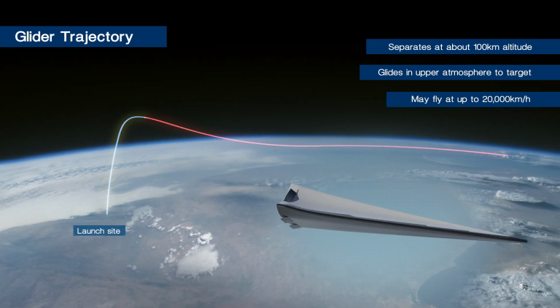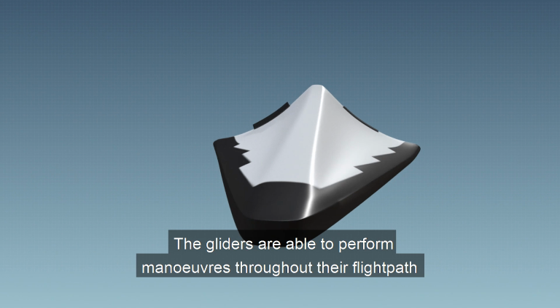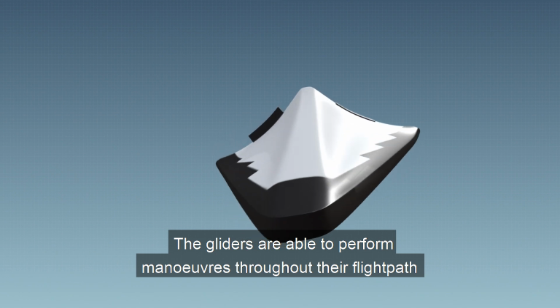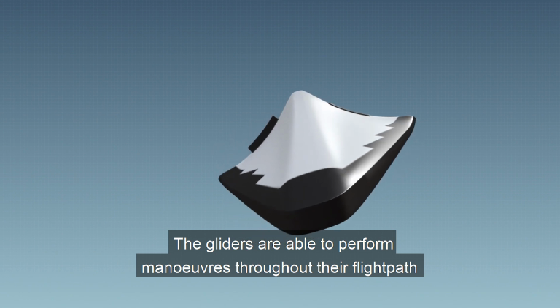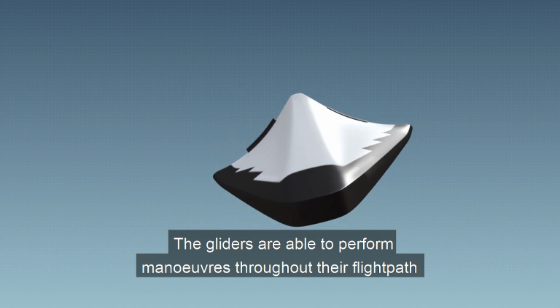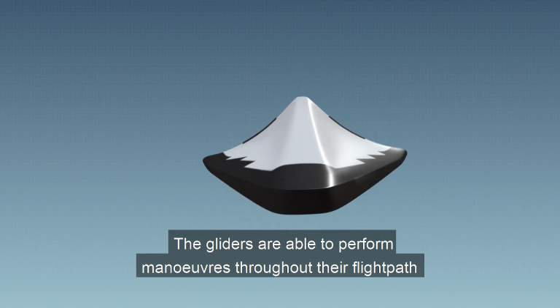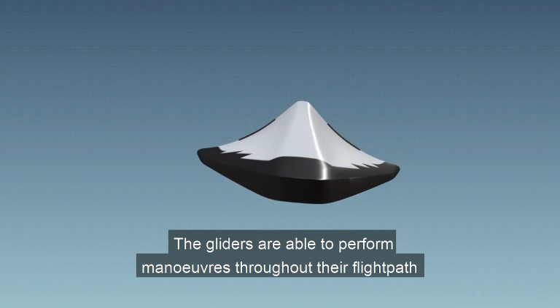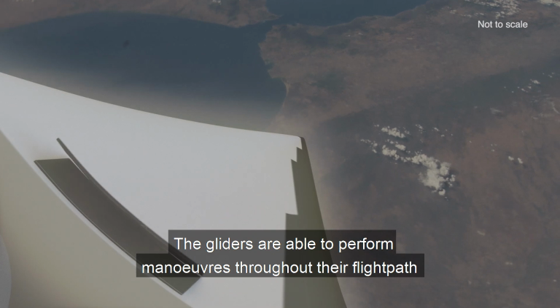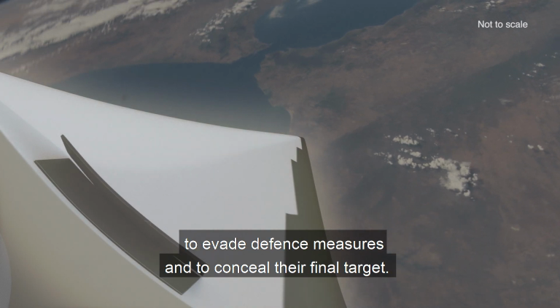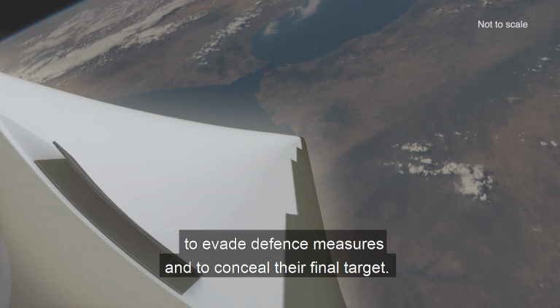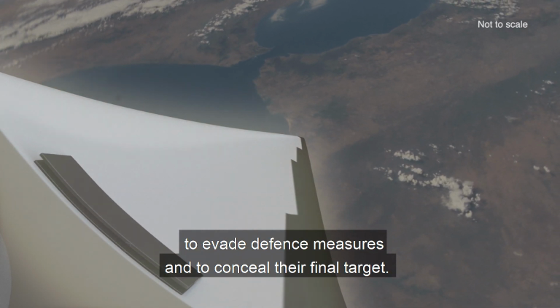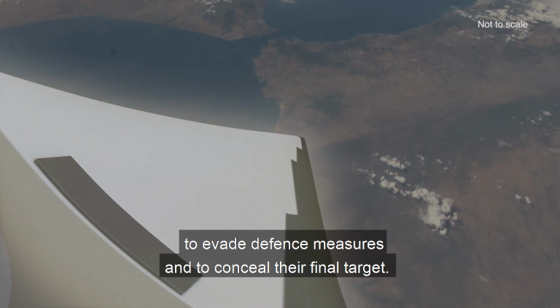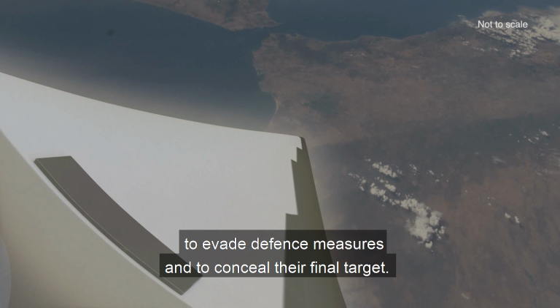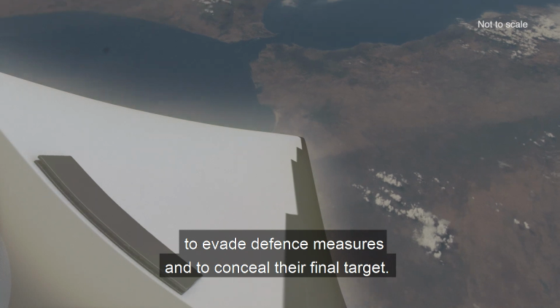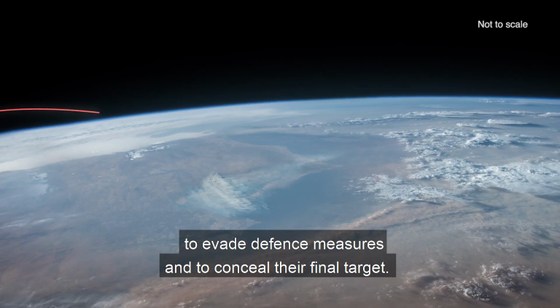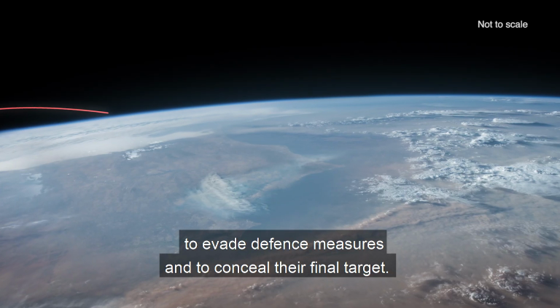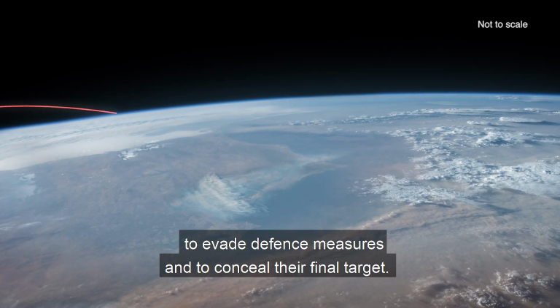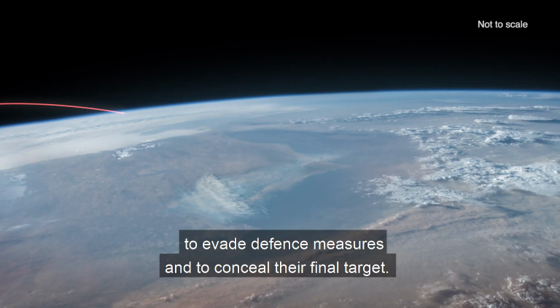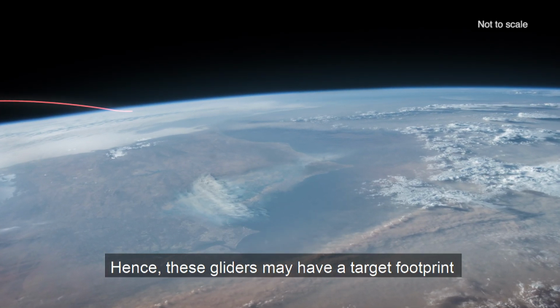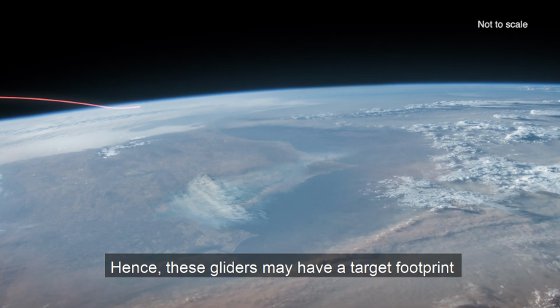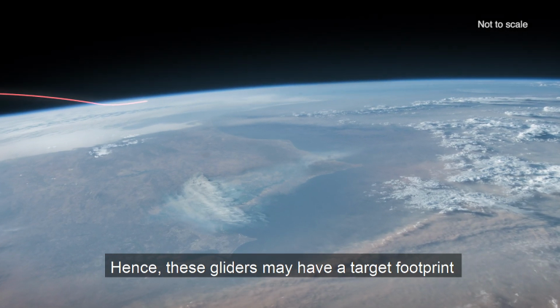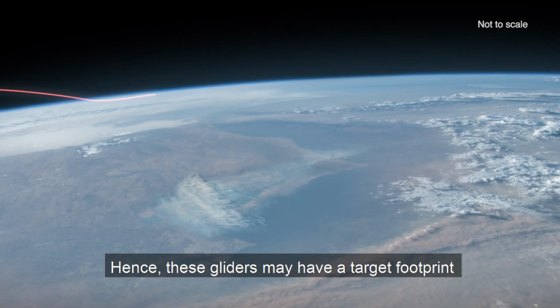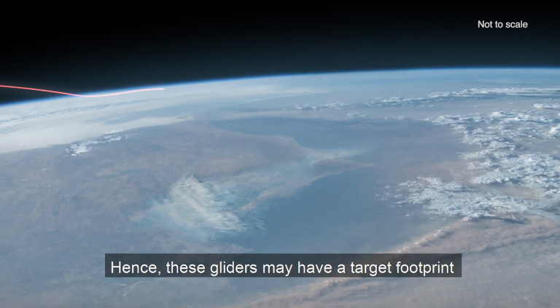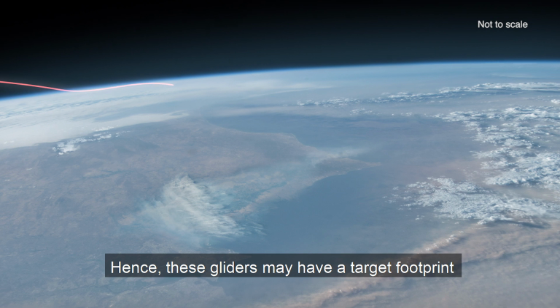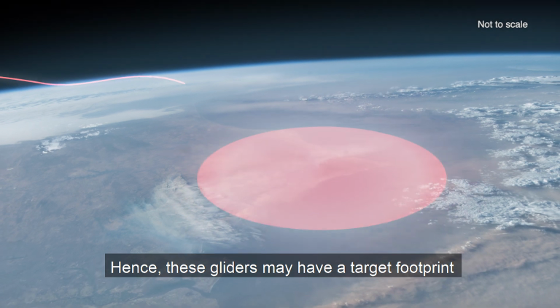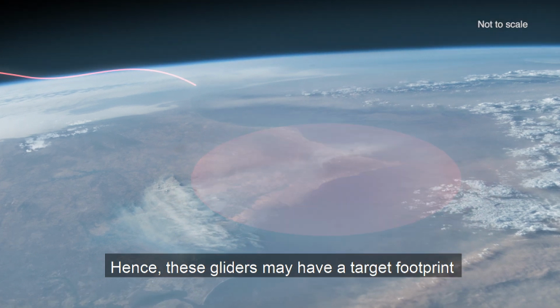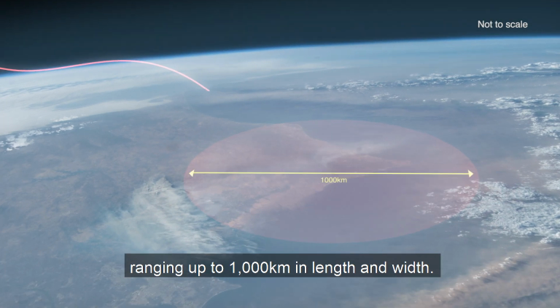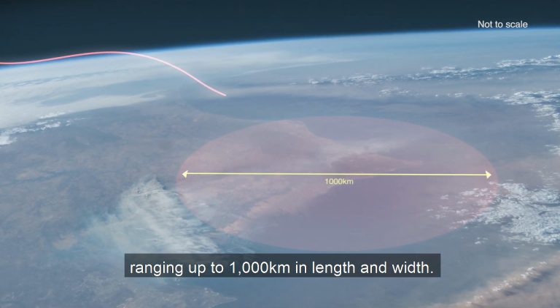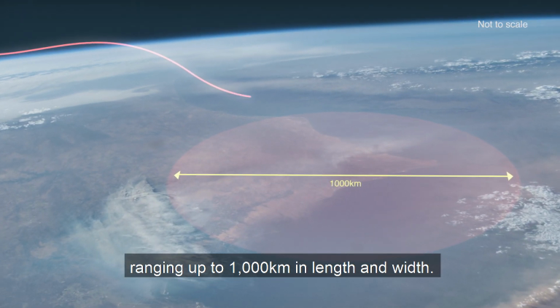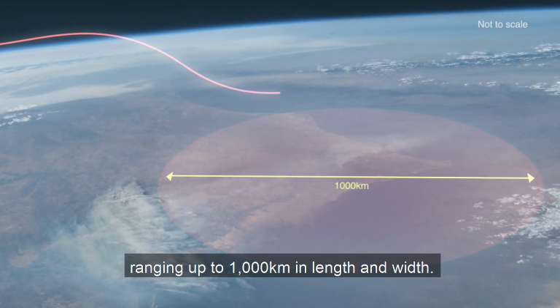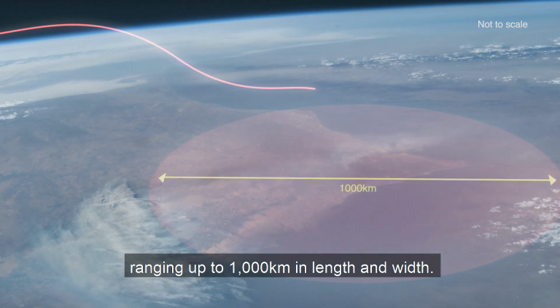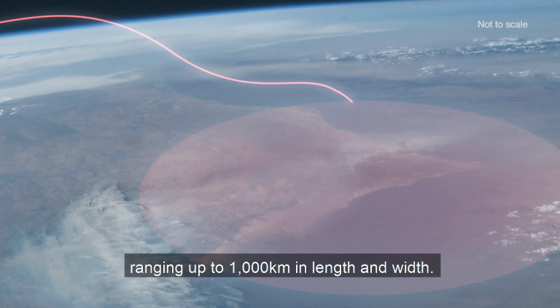The gliders are able to perform manoeuvres throughout their flight path to evade defence measures and to conceal their final target. Hence these gliders may have a target footprint ranging up to 1,000 kilometres in length and width.